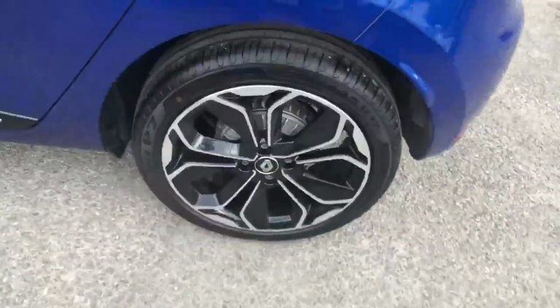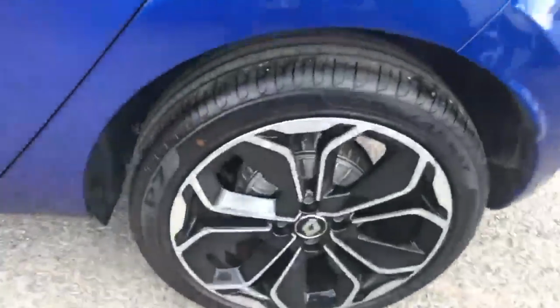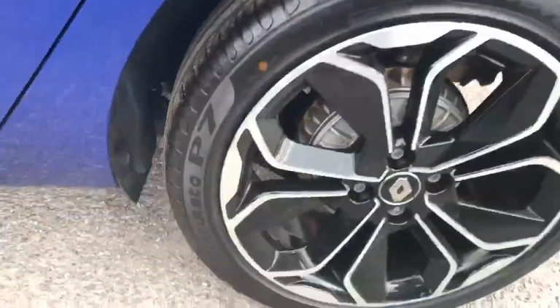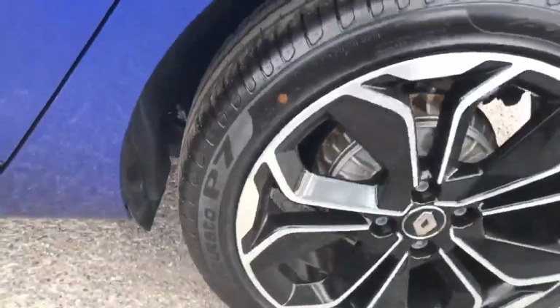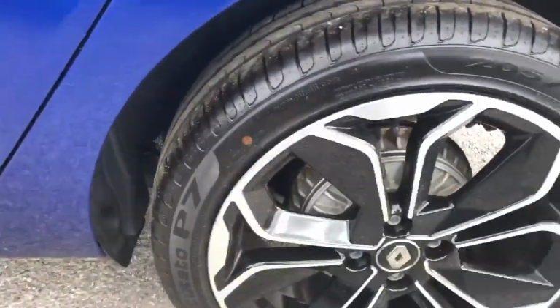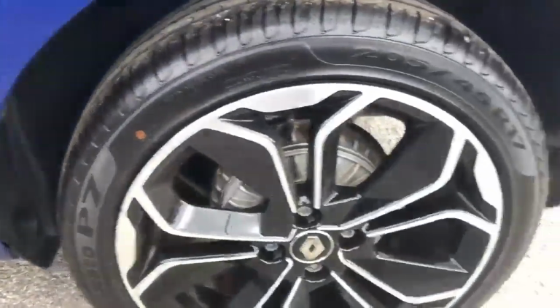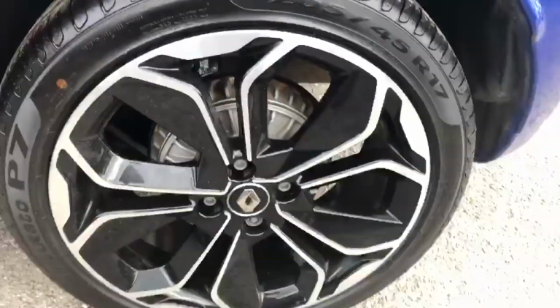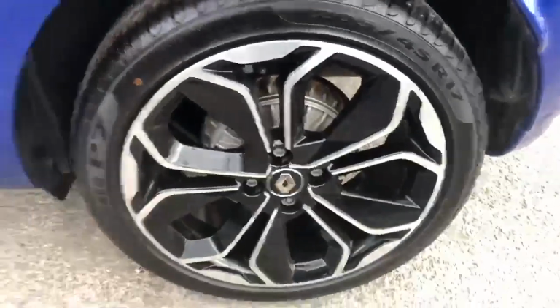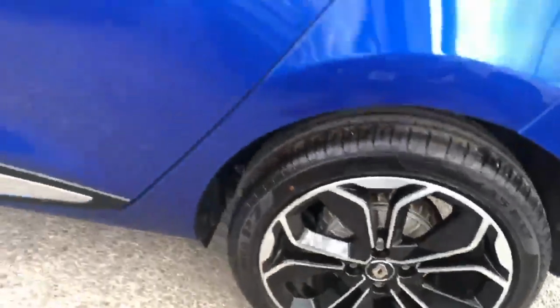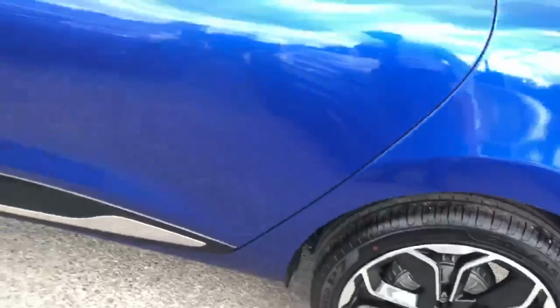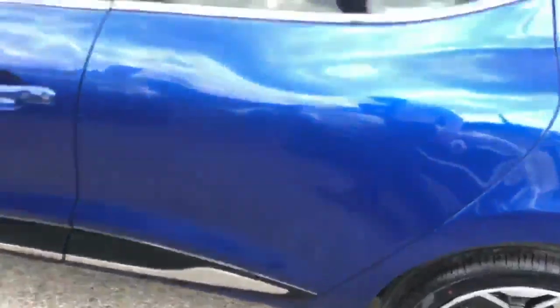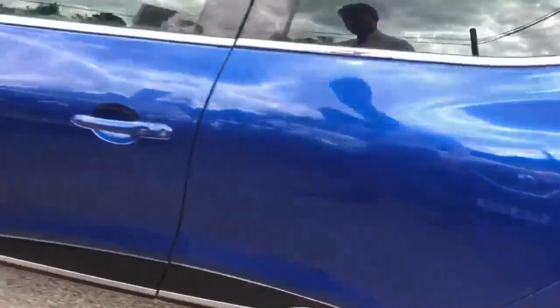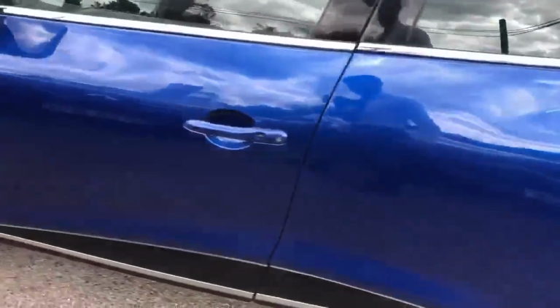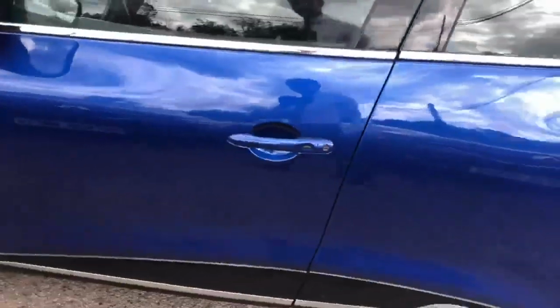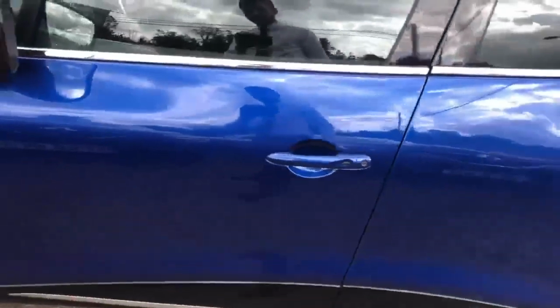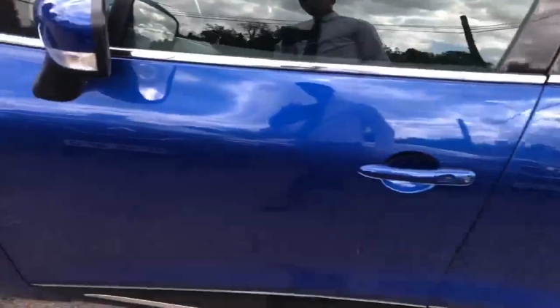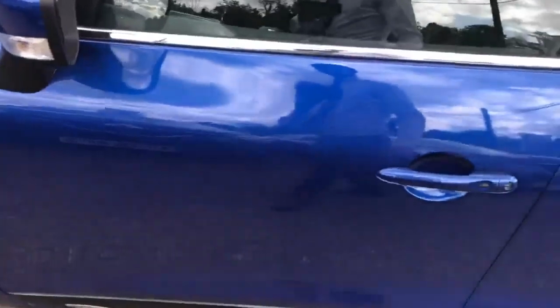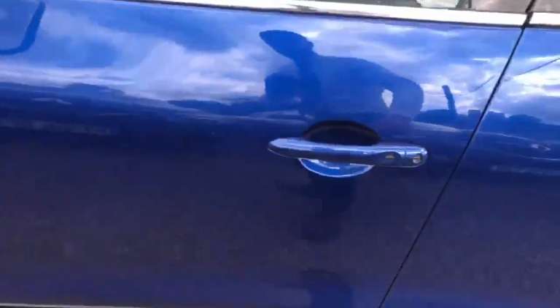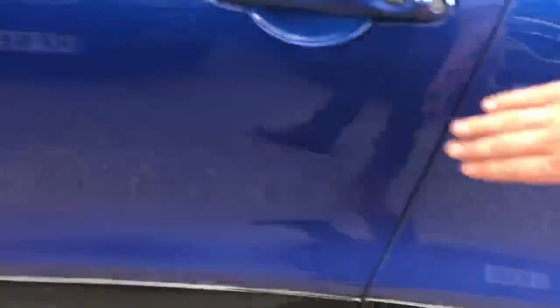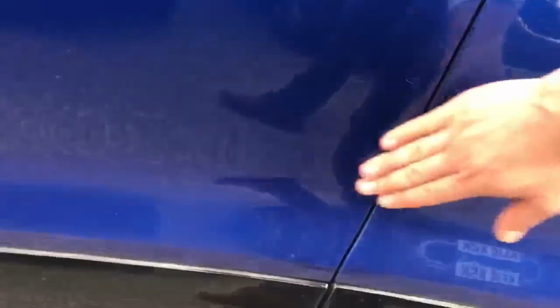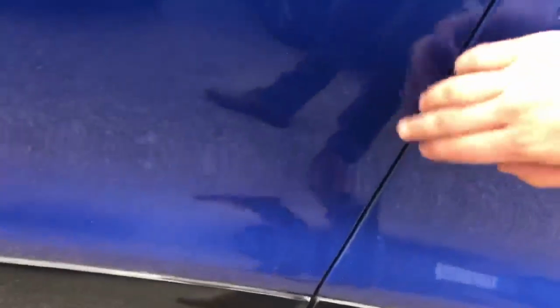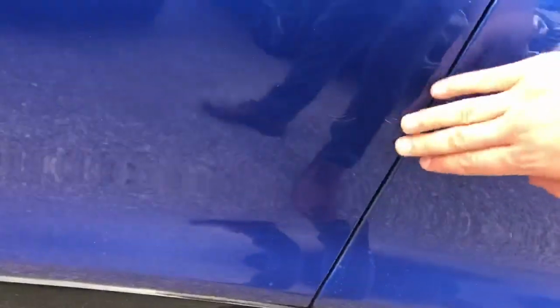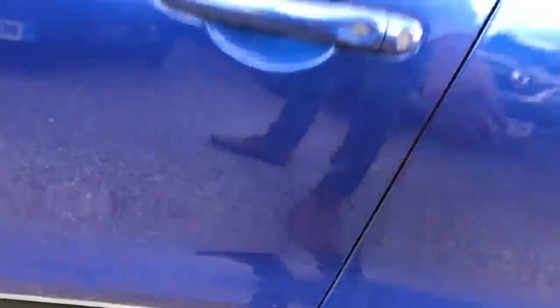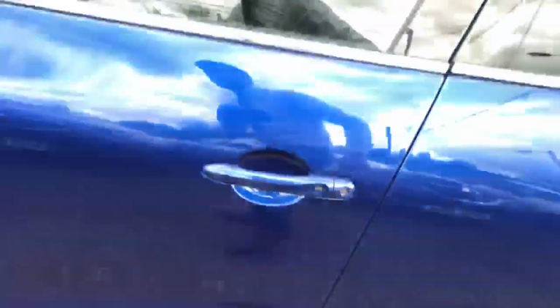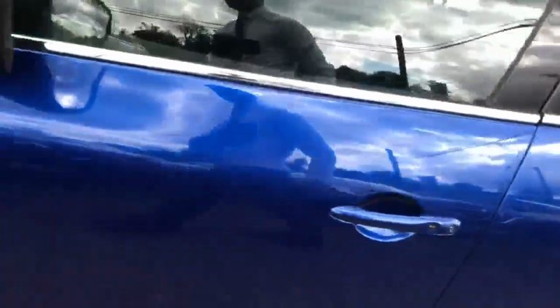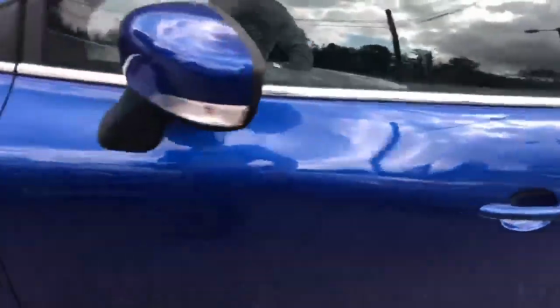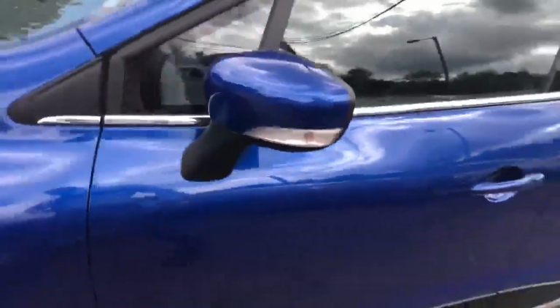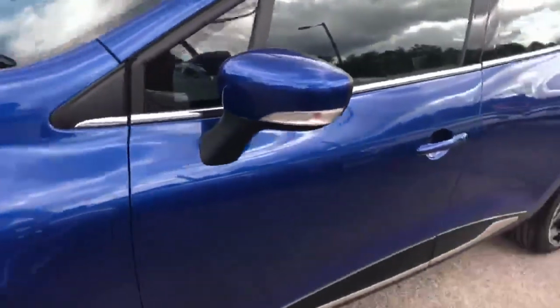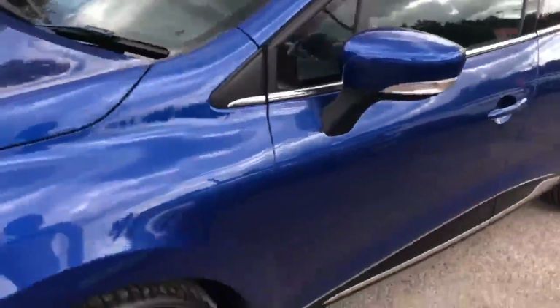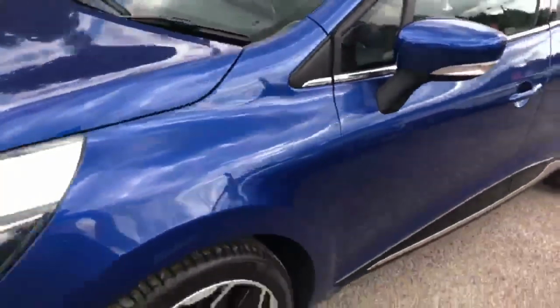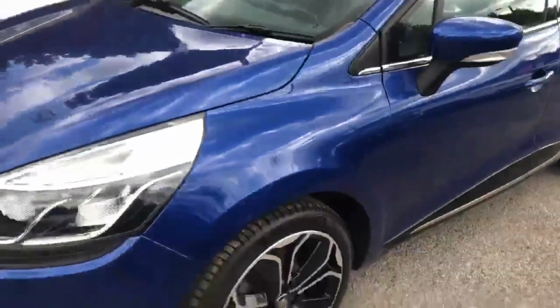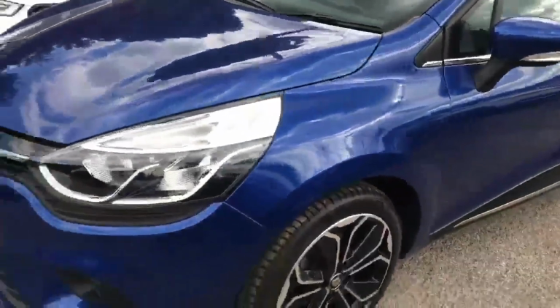The alloys look really really good. There's only a very slight little marking just there, but again with a good polish that should pretty much mostly come out.